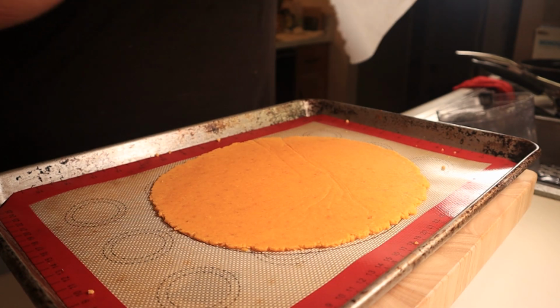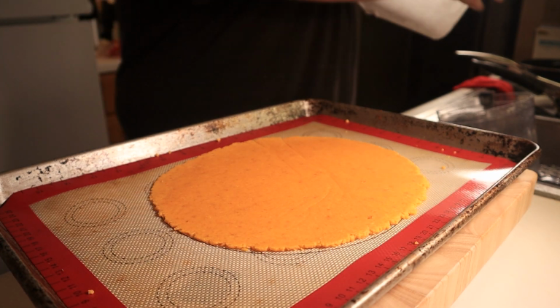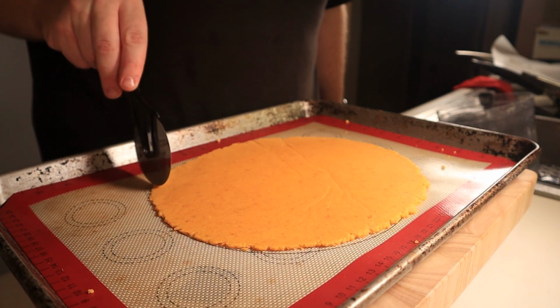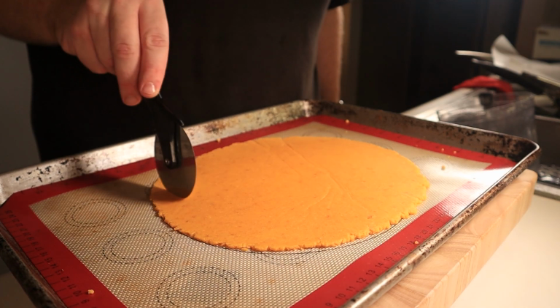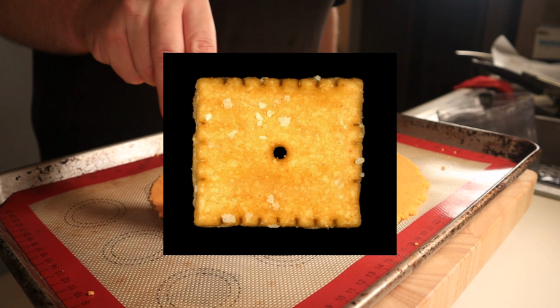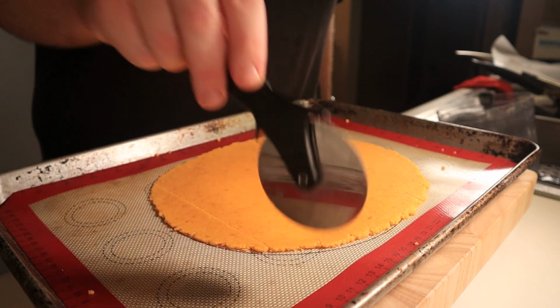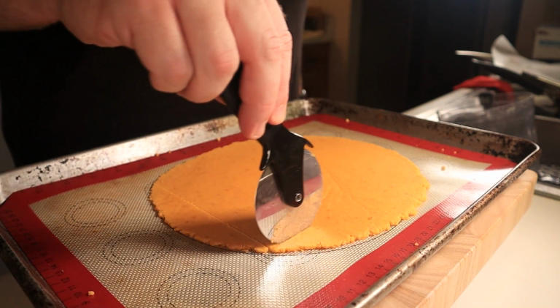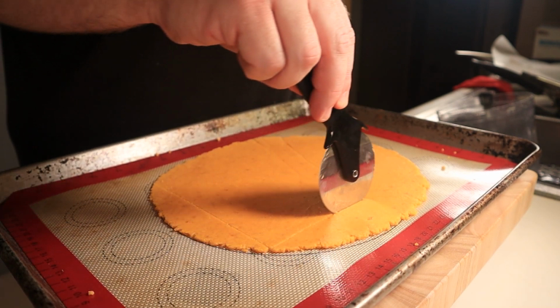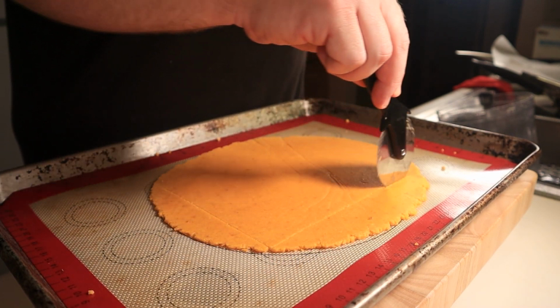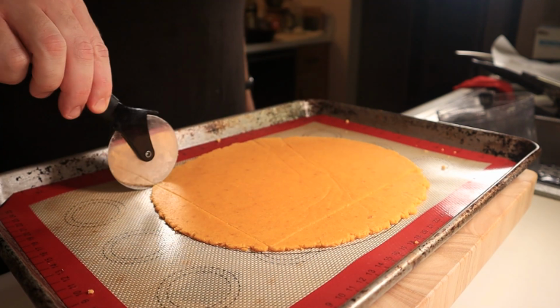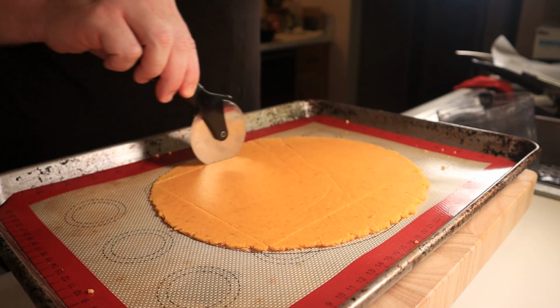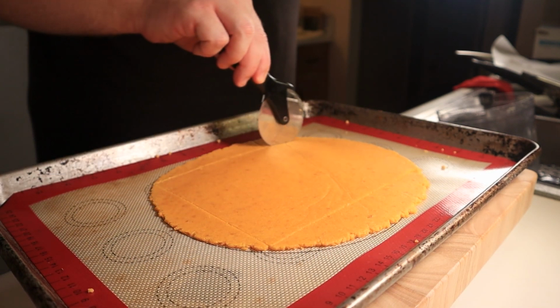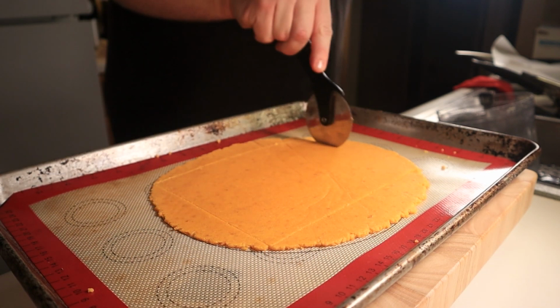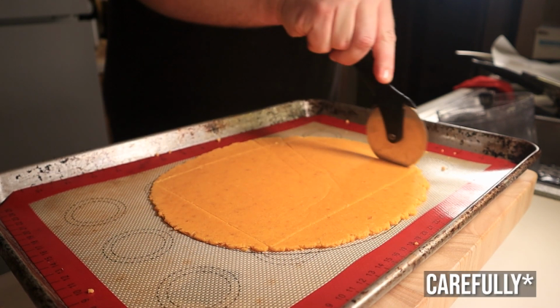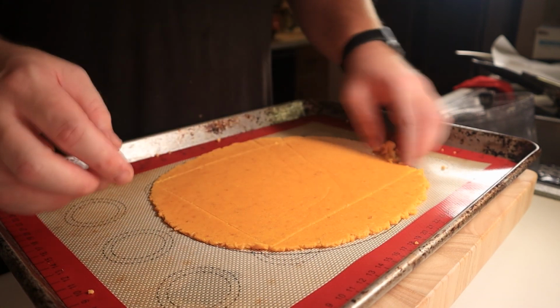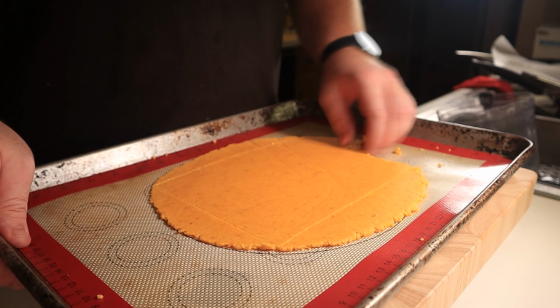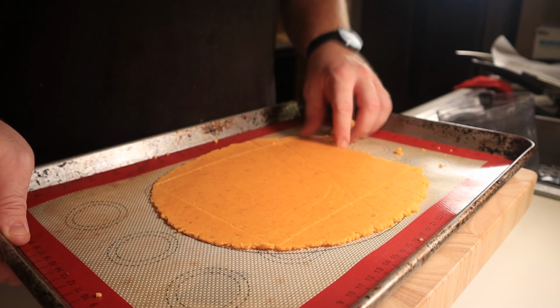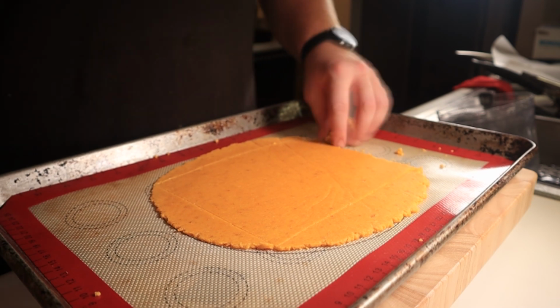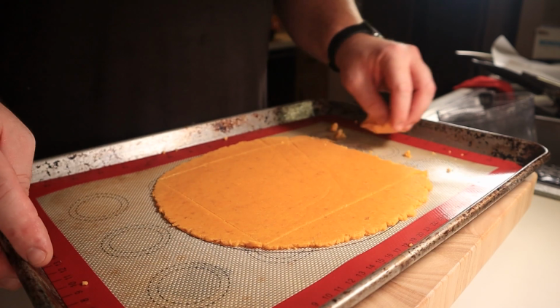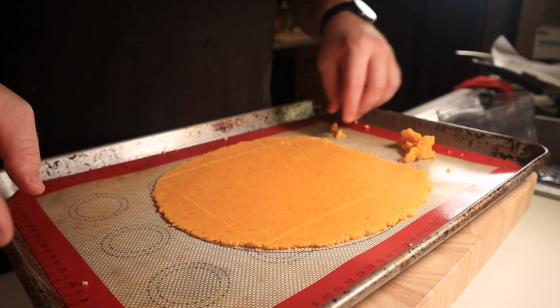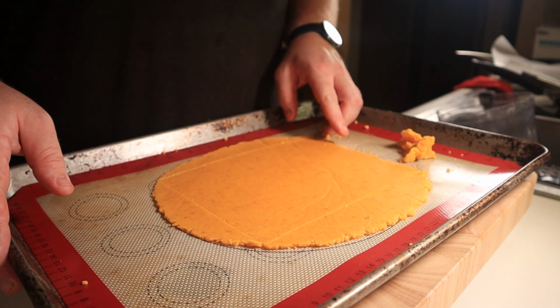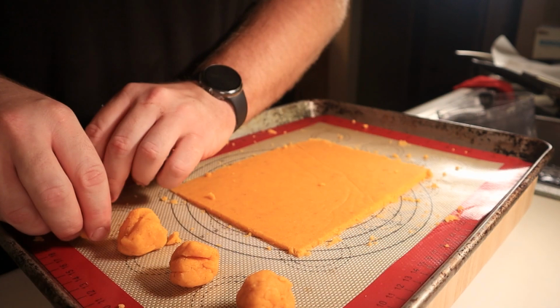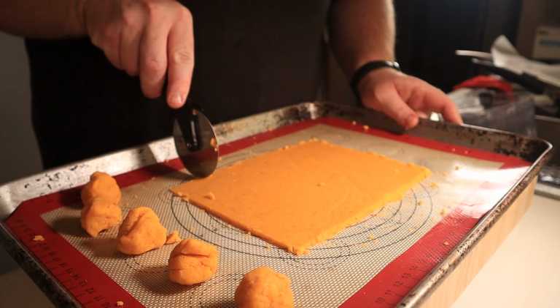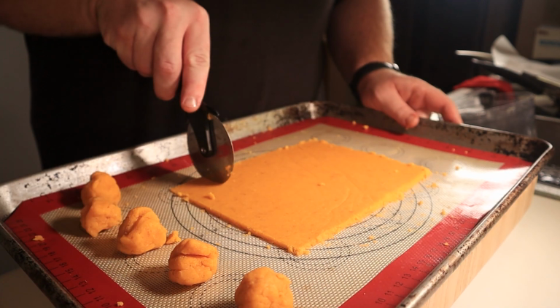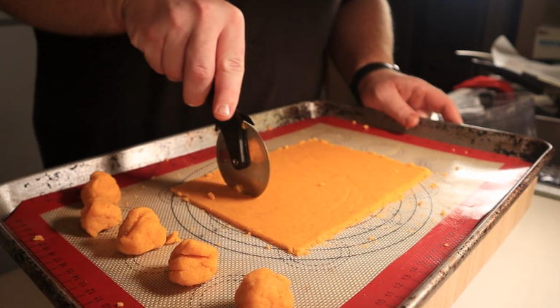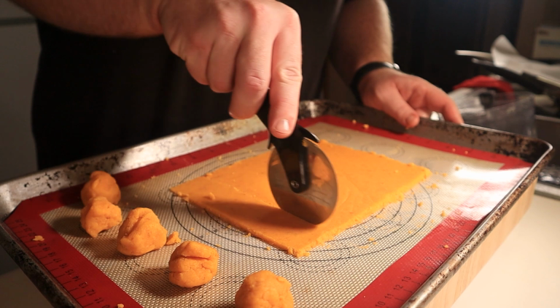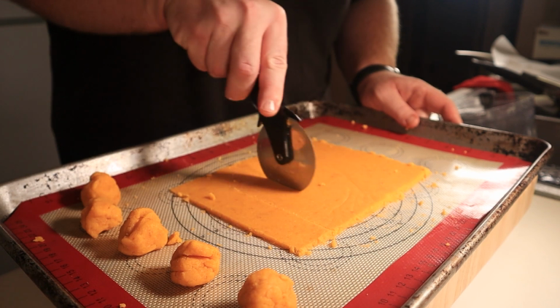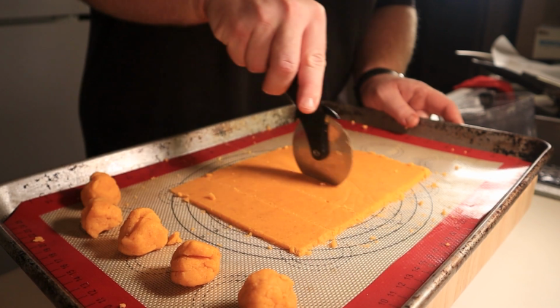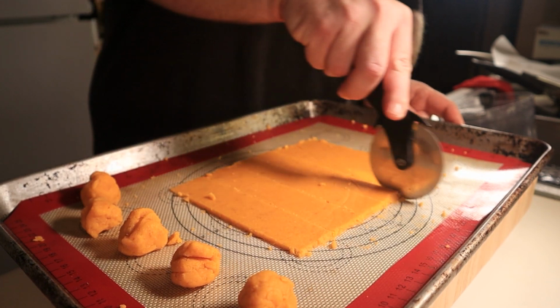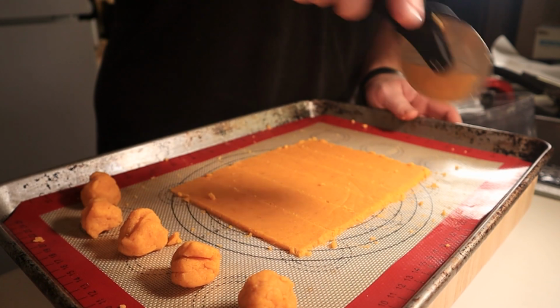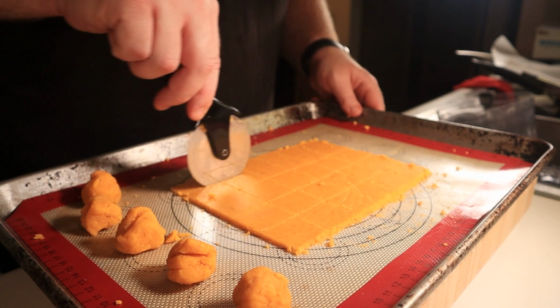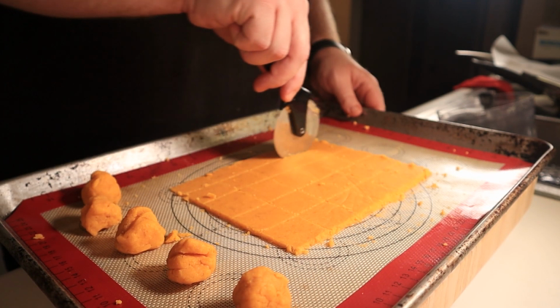We're going for Cheez-Its — they're square, if you didn't know. Cut the edges off with a pizza cutter. Remove the excess and make it into little cheese balls. Try to make one-by-one squares with your pizza cutter. If you can't, don't worry — you'll soon find out this was a futile effort.